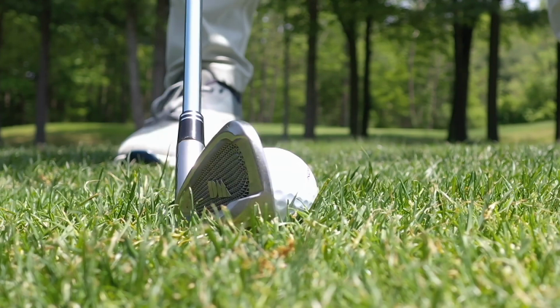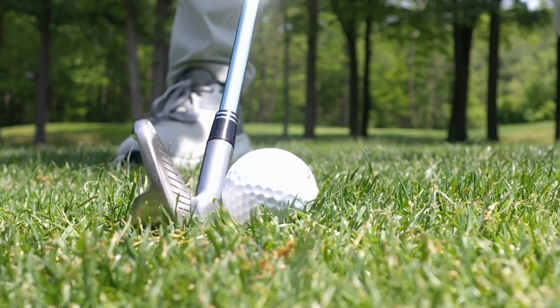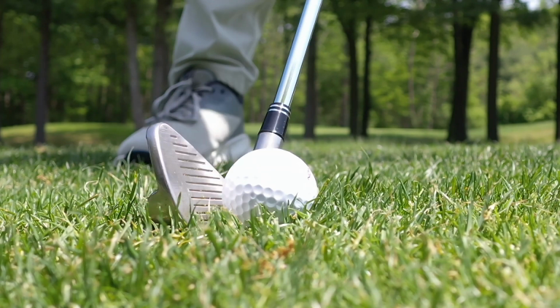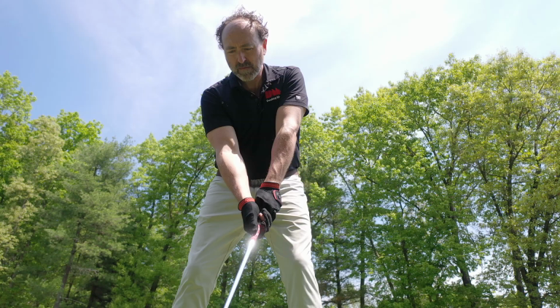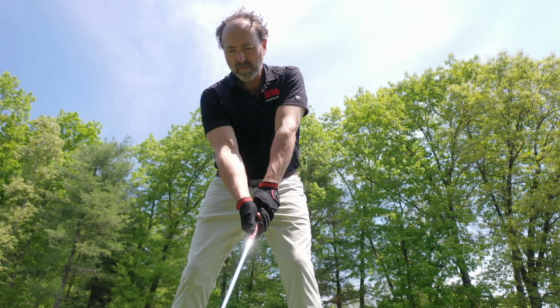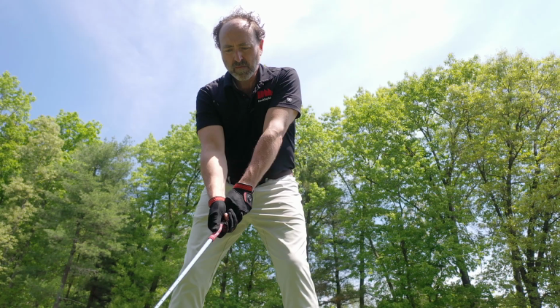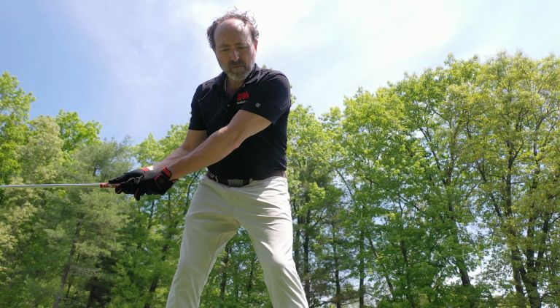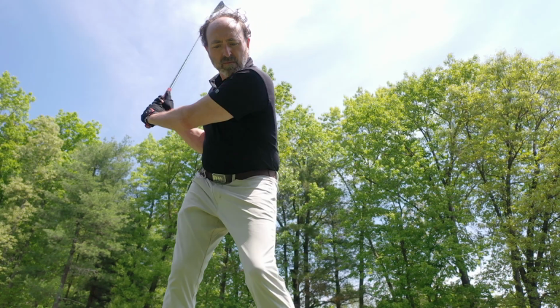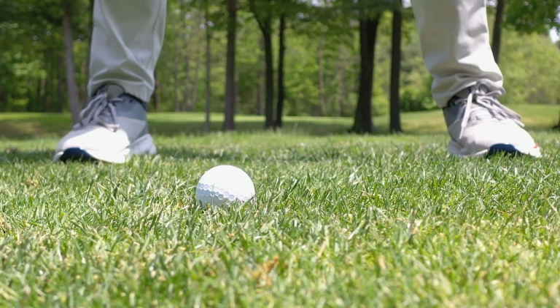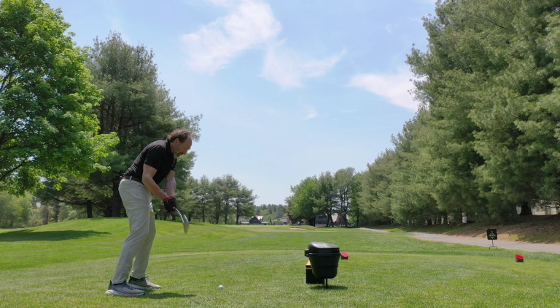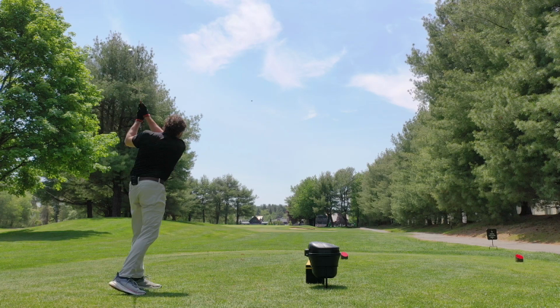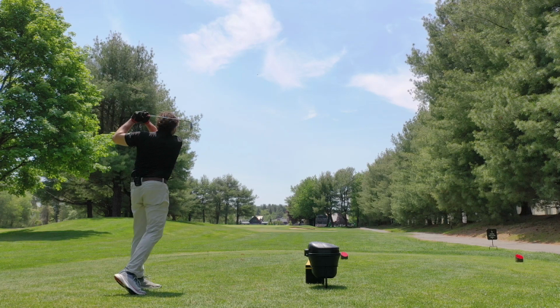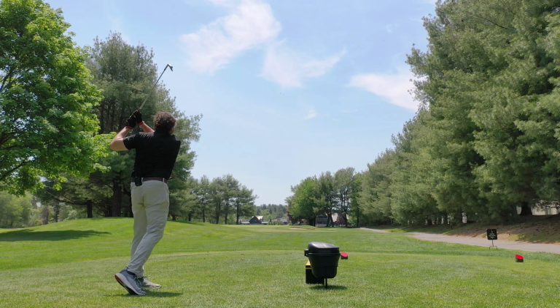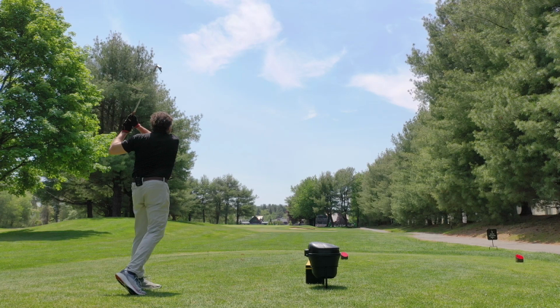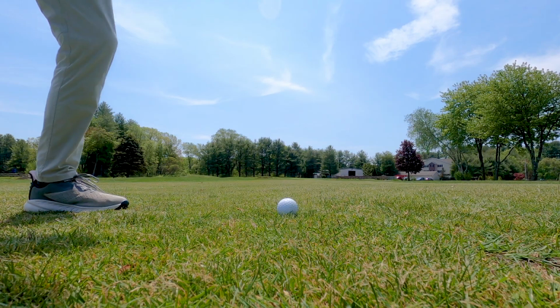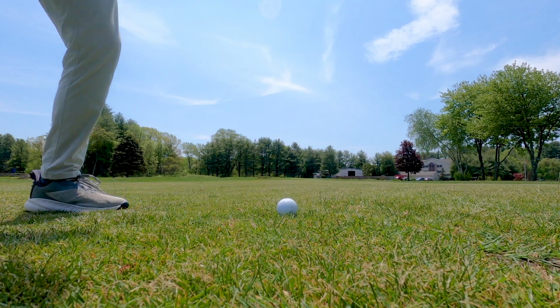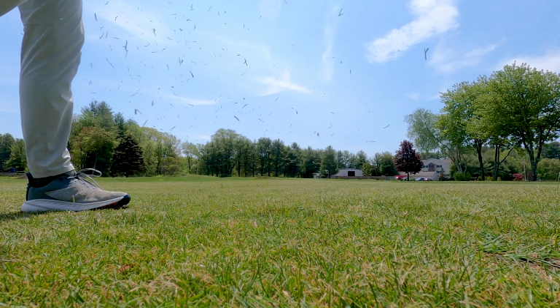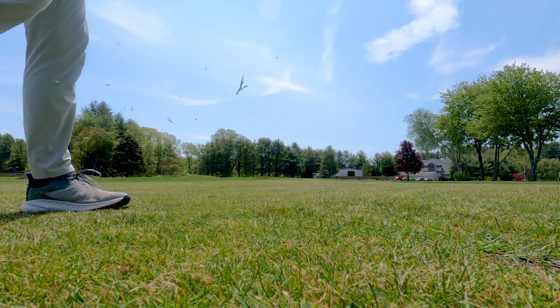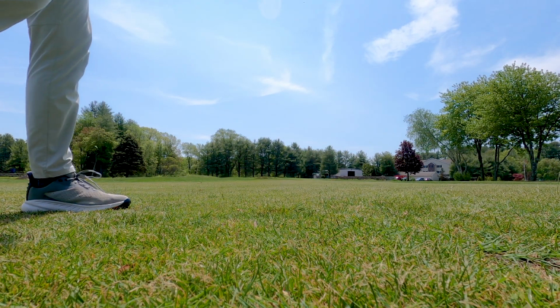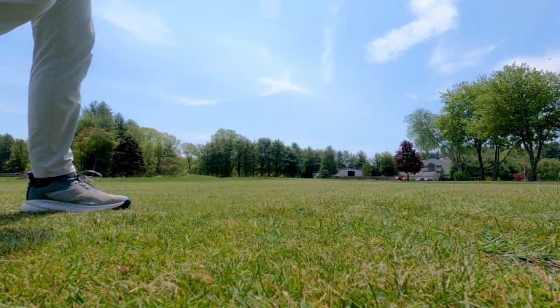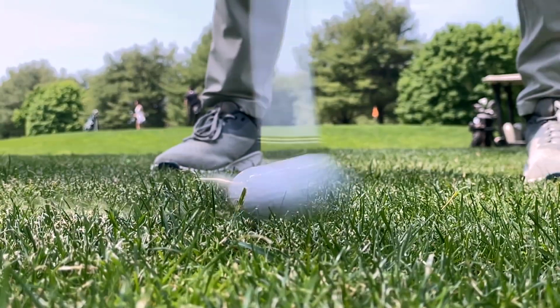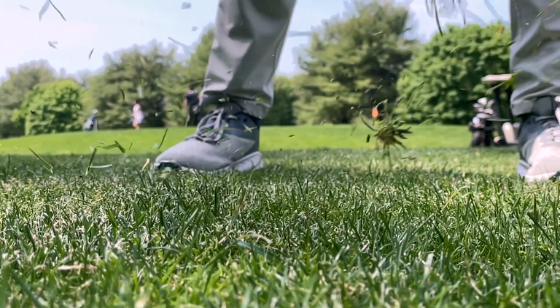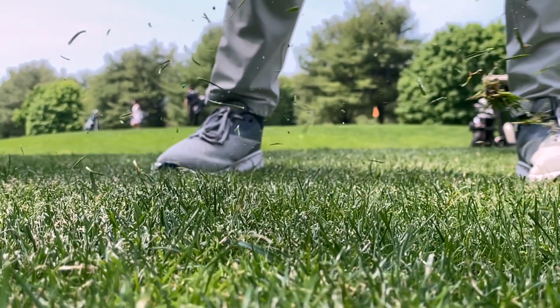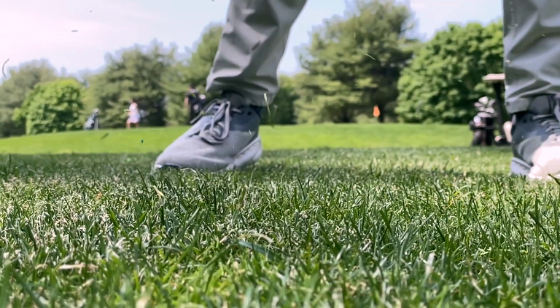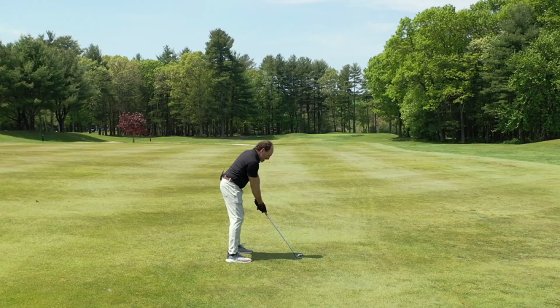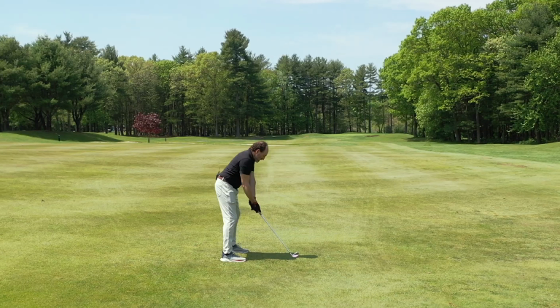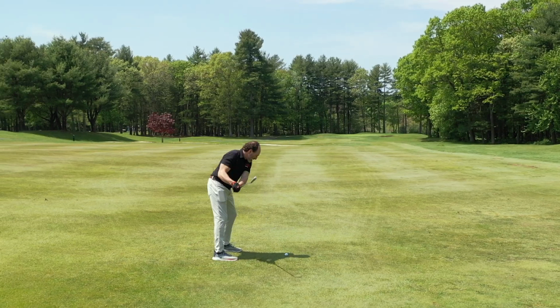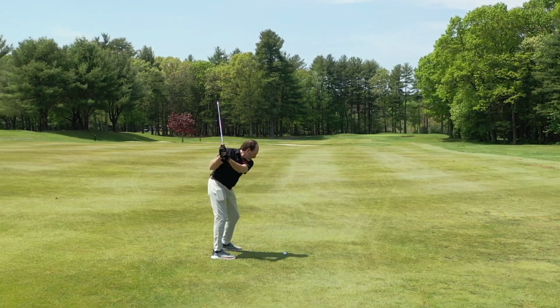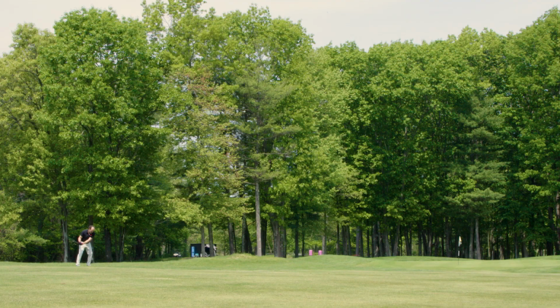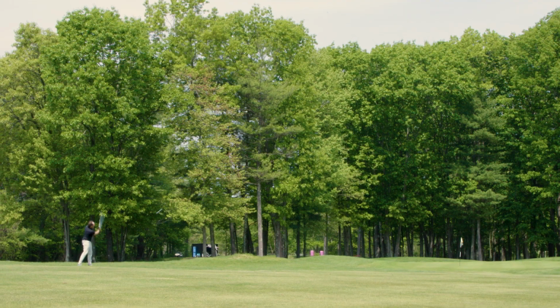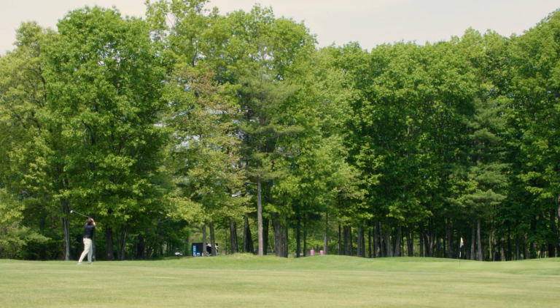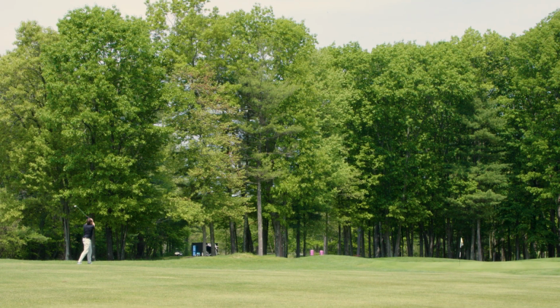This driving iron was printed in 17-4 stainless steel, which is ultra-strong and ultra-corrosion resistant, and is very similar to the way that traditional clubs are made.